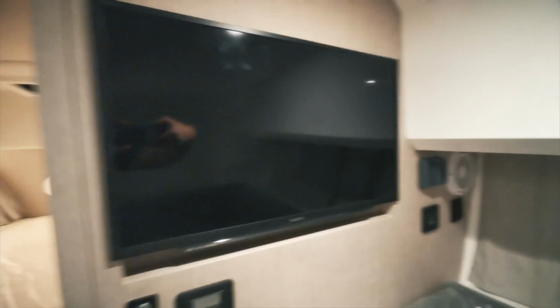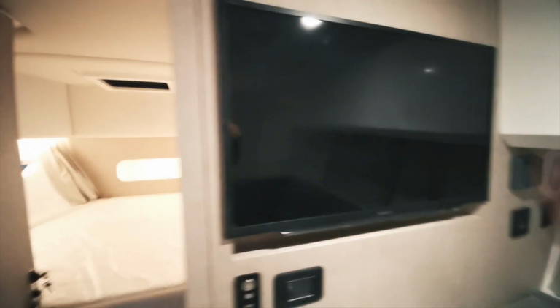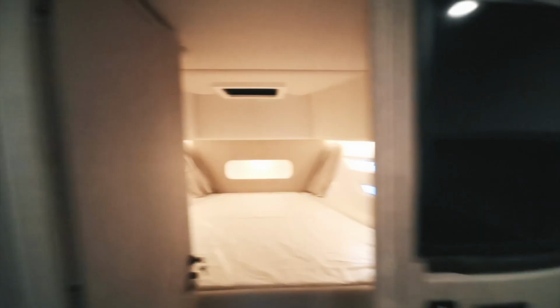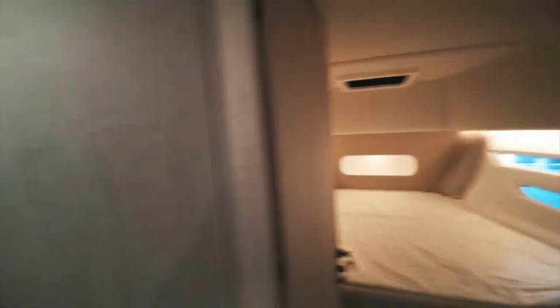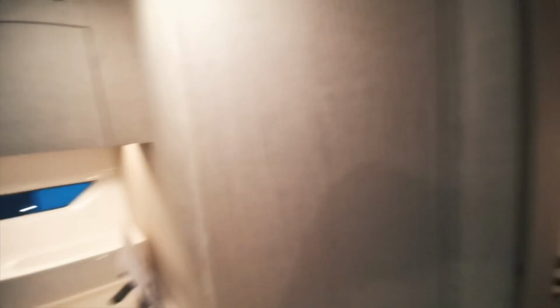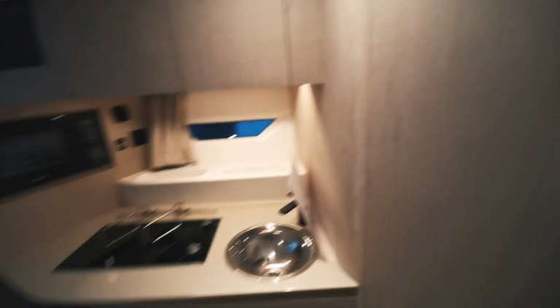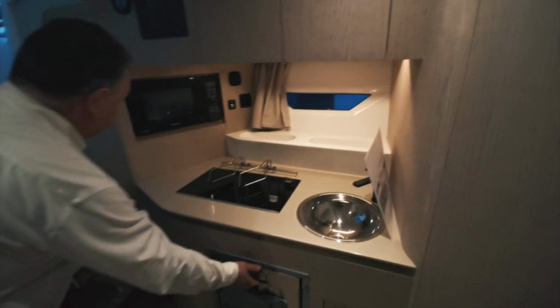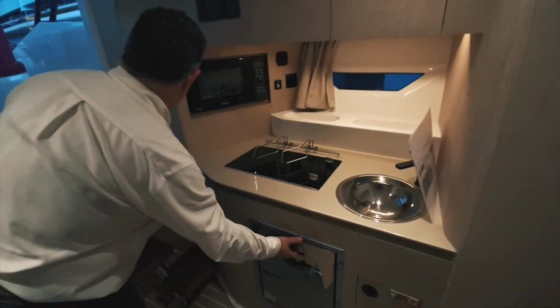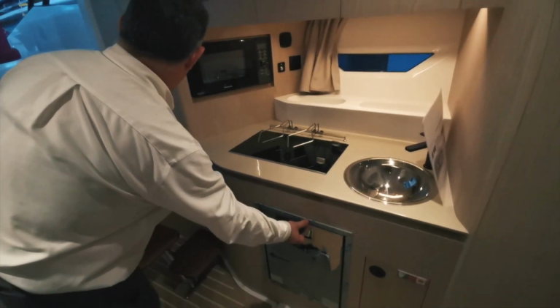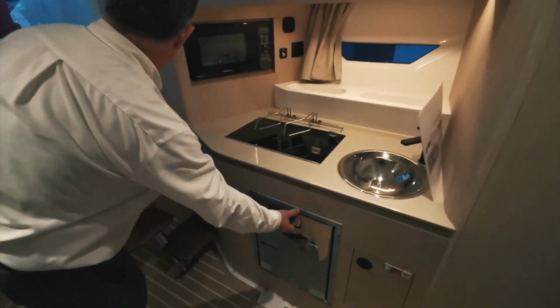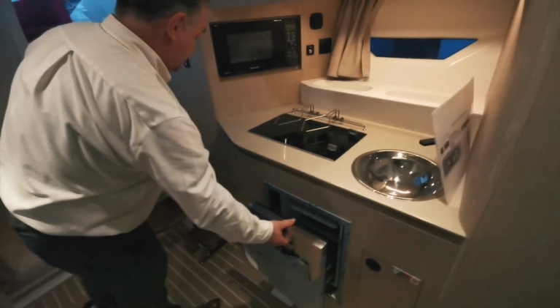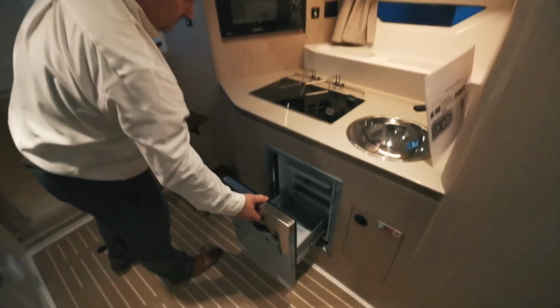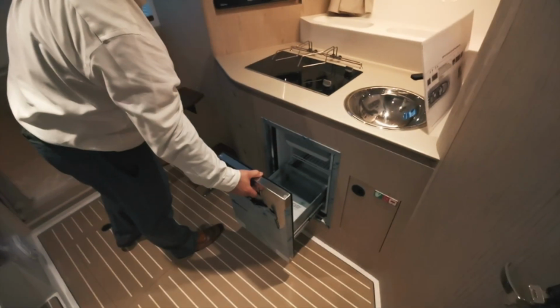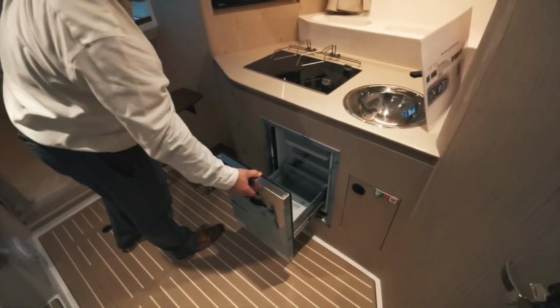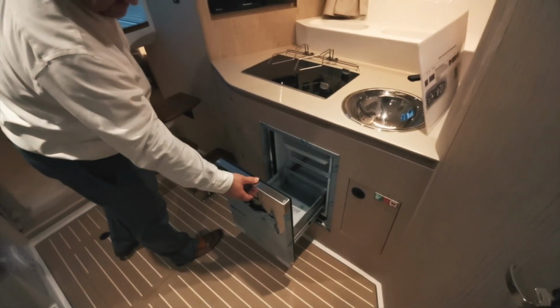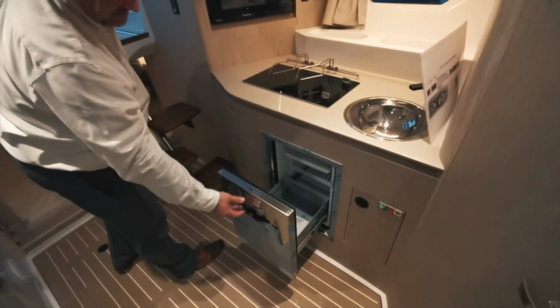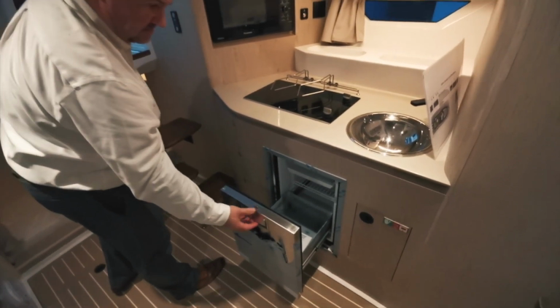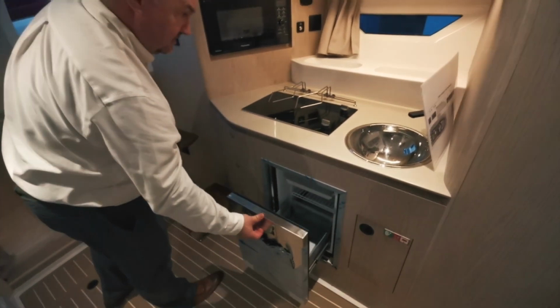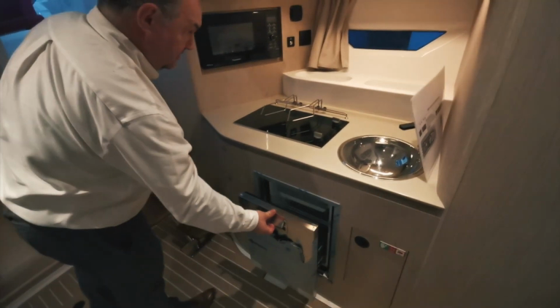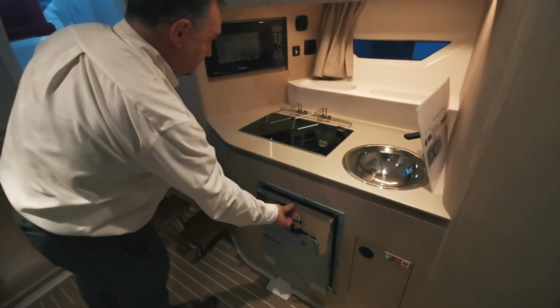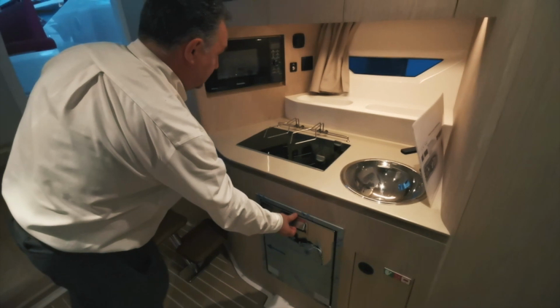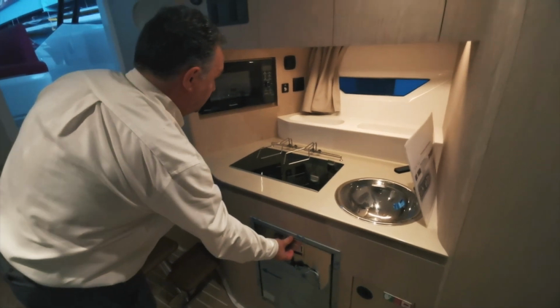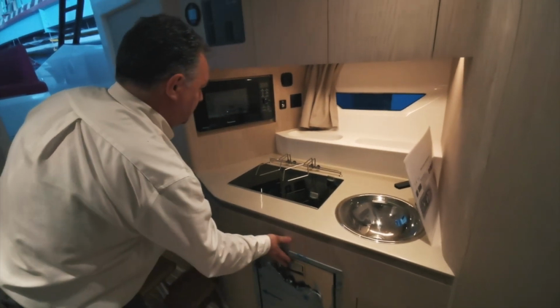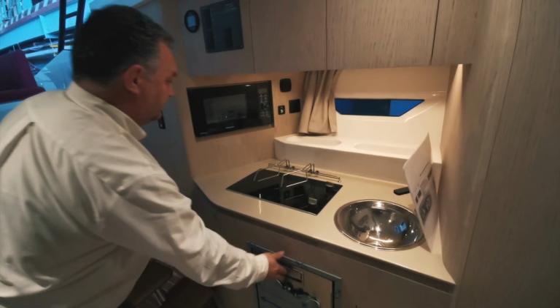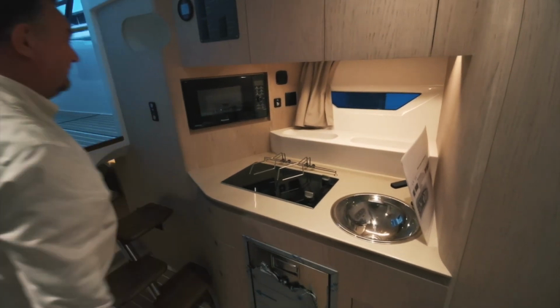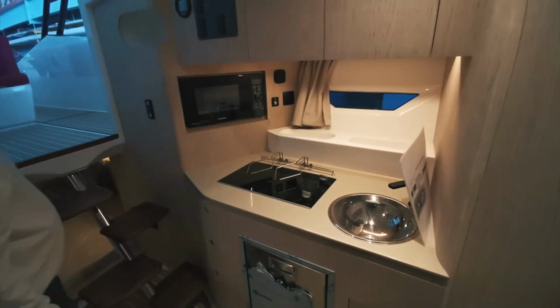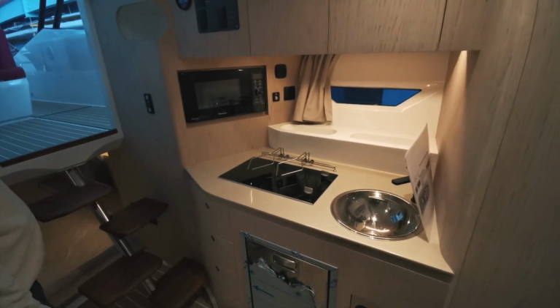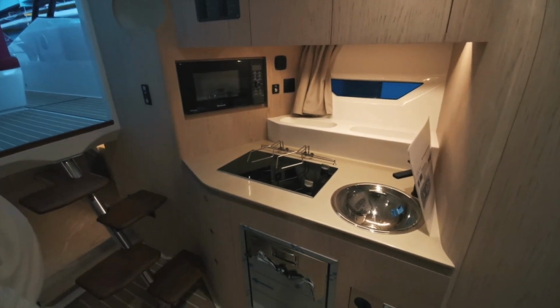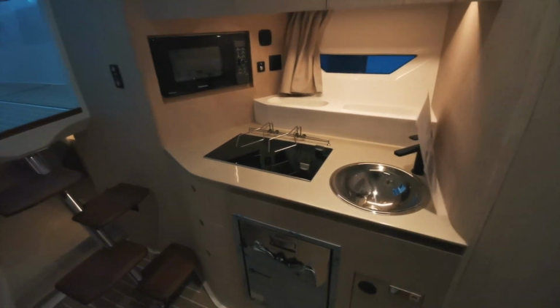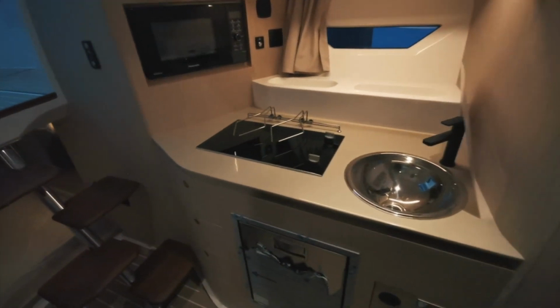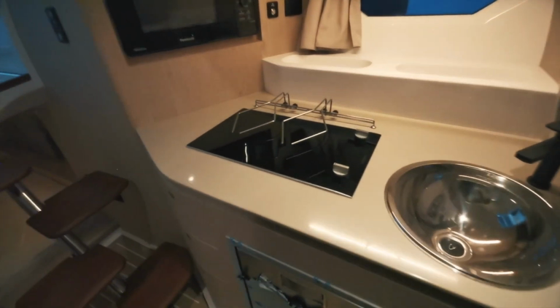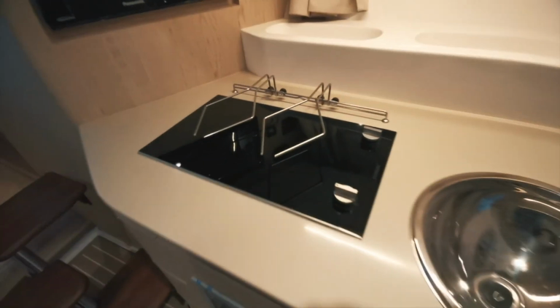Moving into the galley area, we have a drawer Vitrifigo cool-type fridge with a Siemens hob and a microwave.